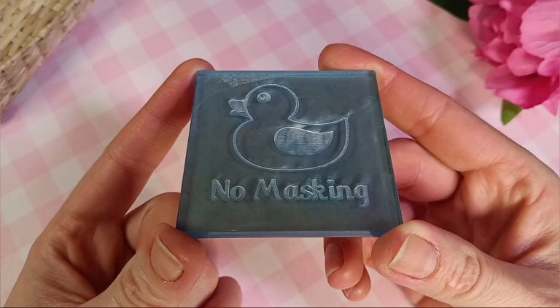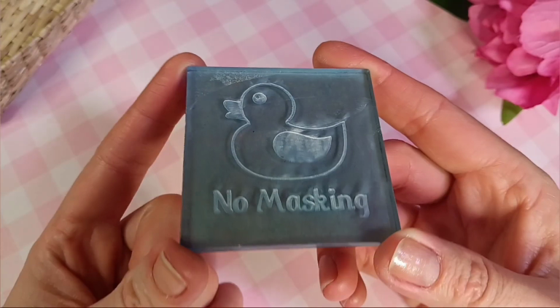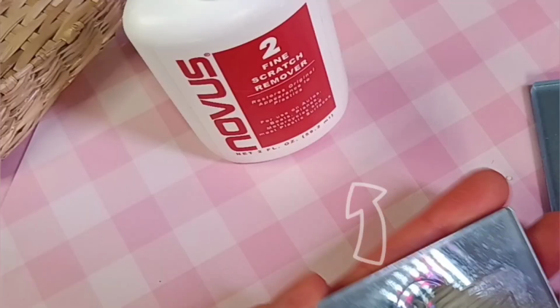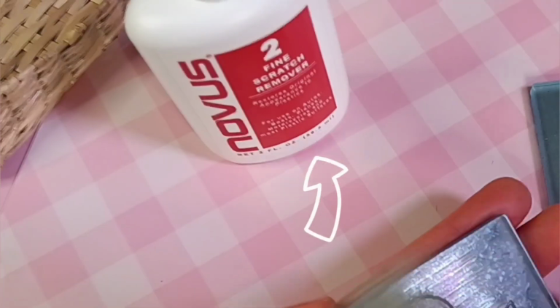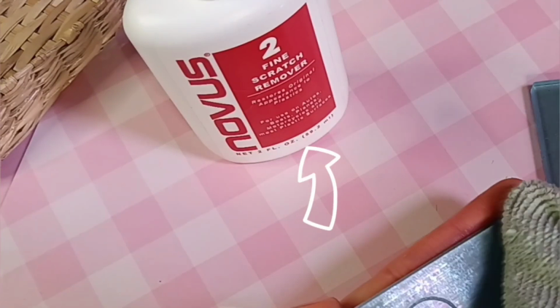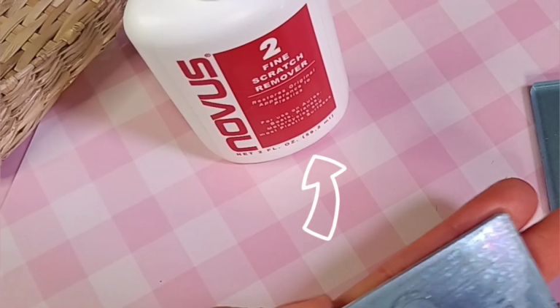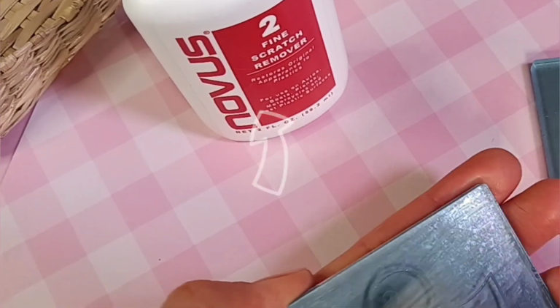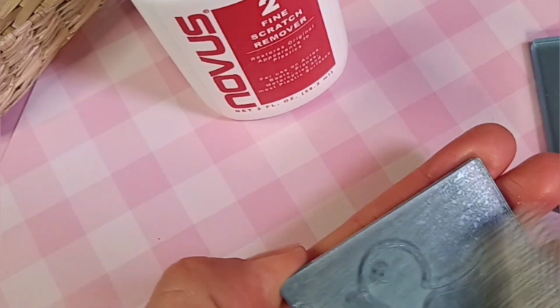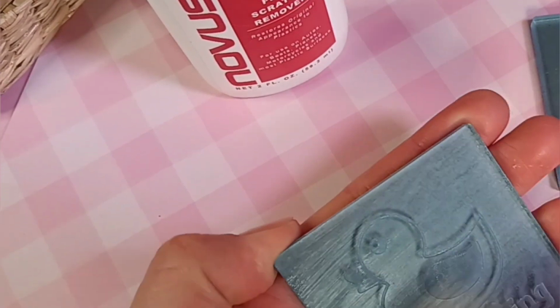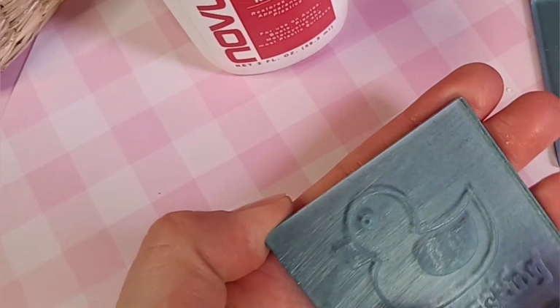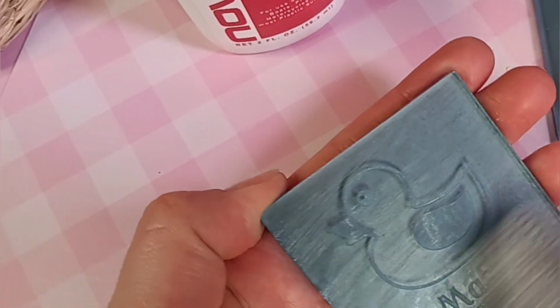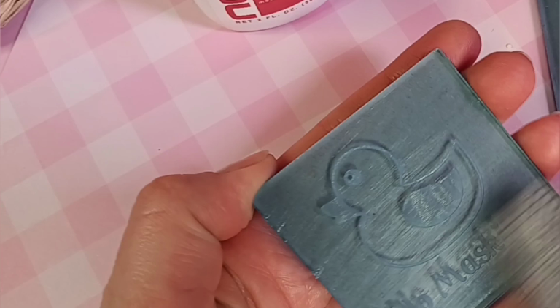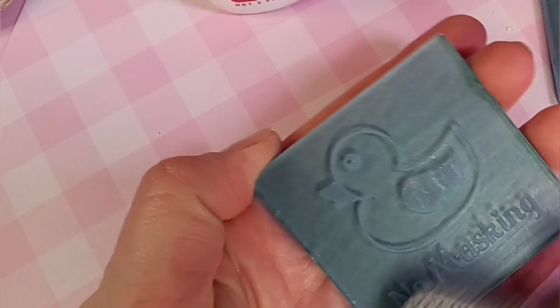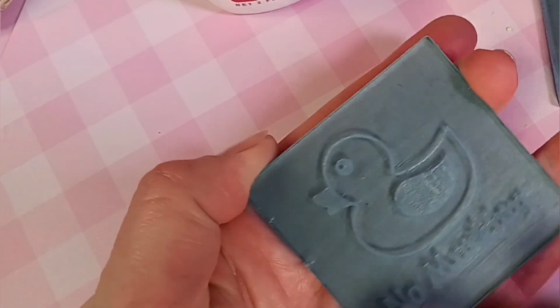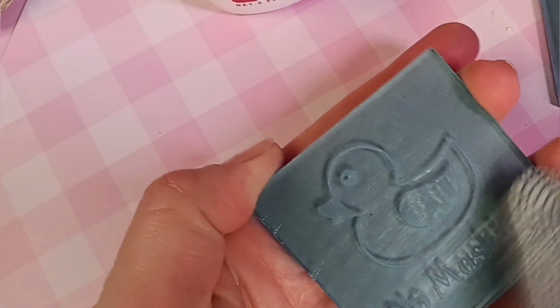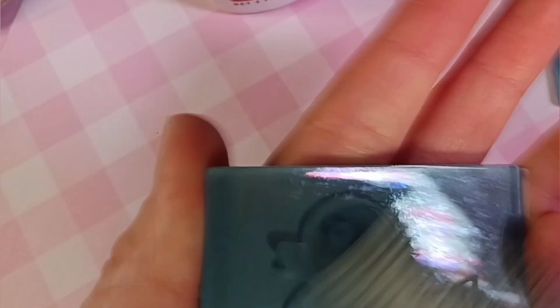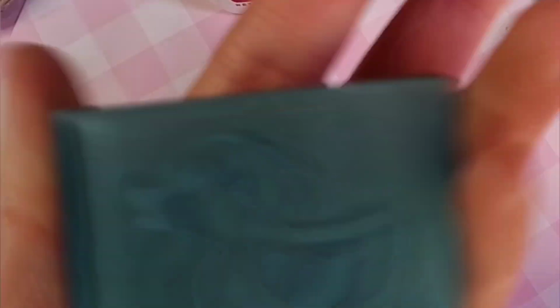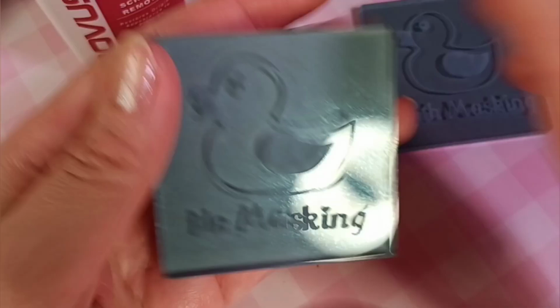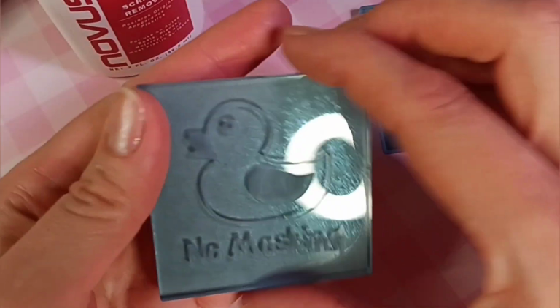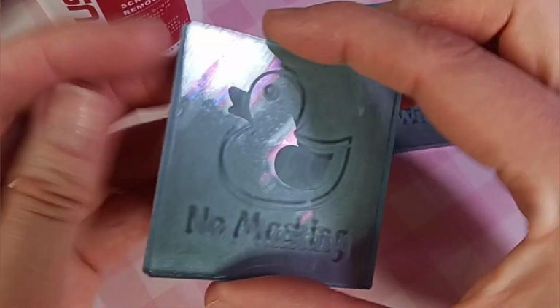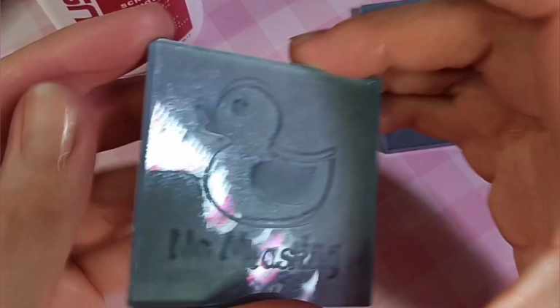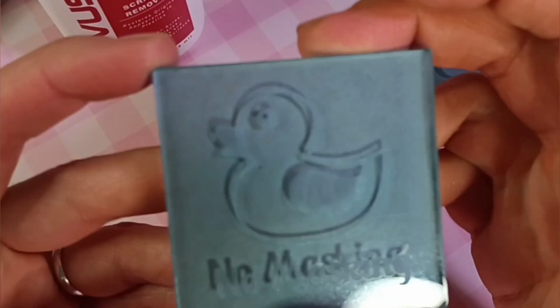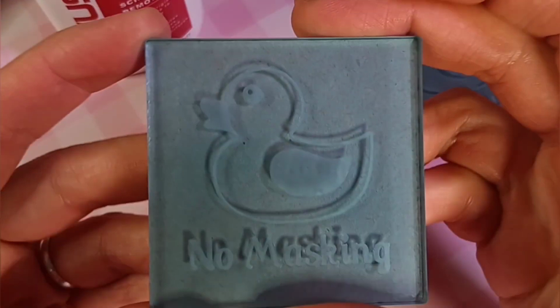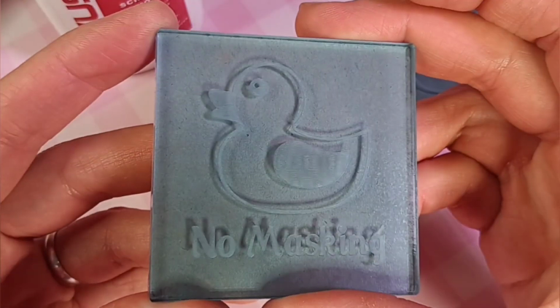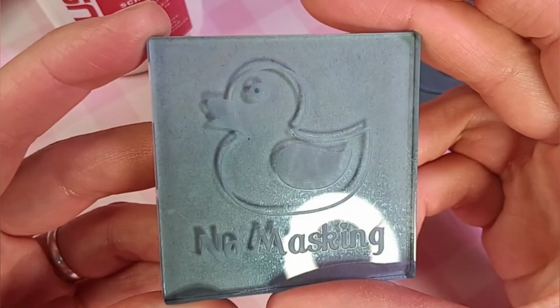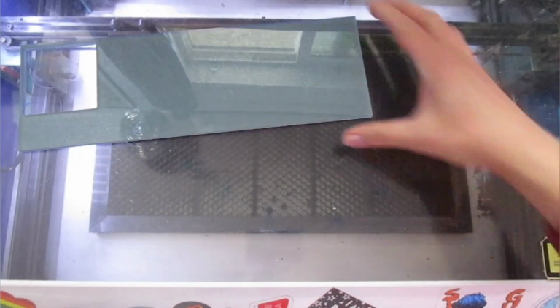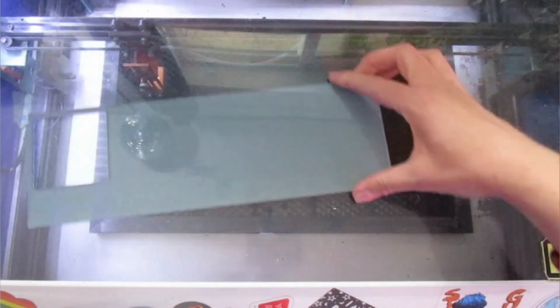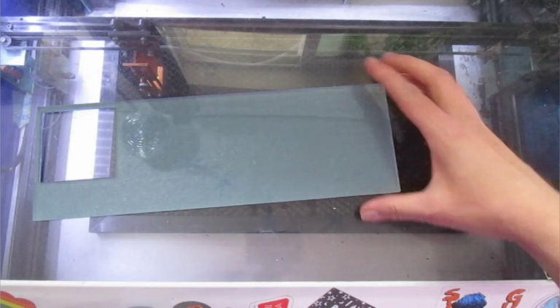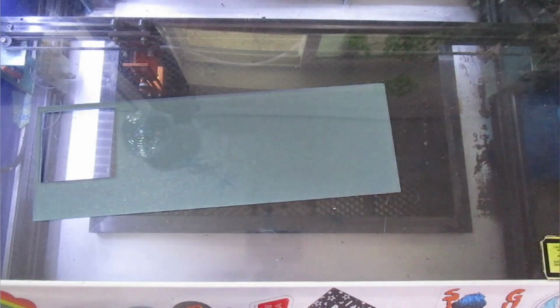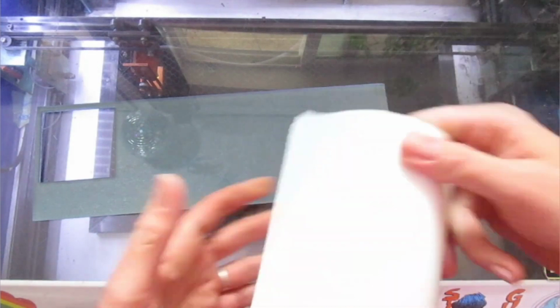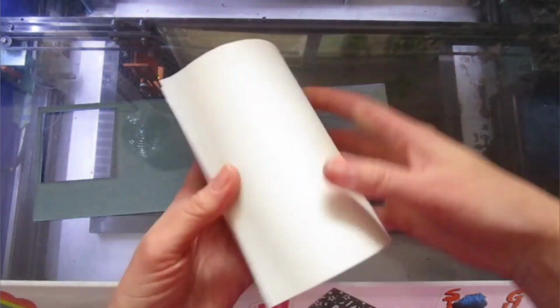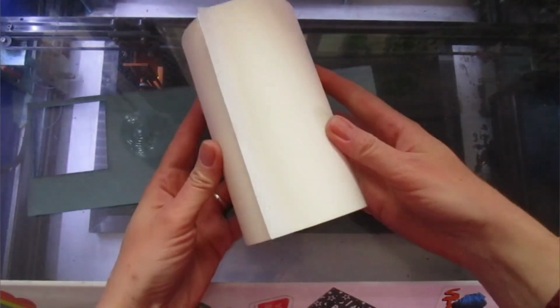You can buff that haze out with Novus number two plastic polish. I consider this a must if you are working with acrylic. Next we'll see what happens if we leave the masking on.